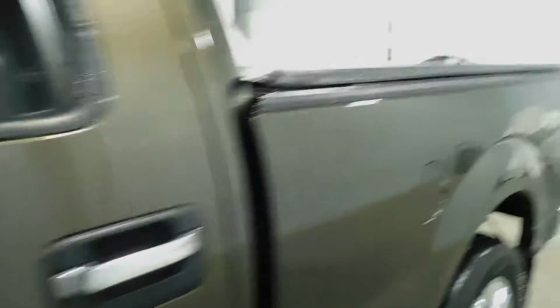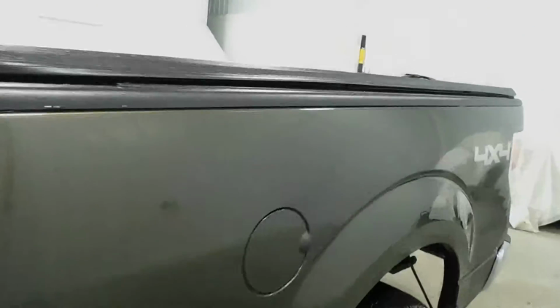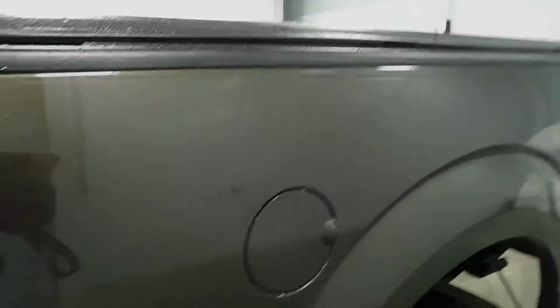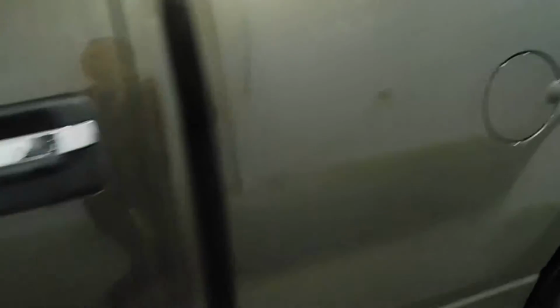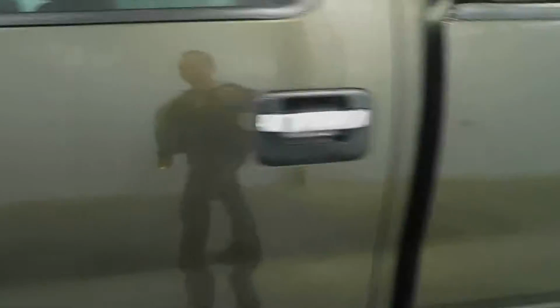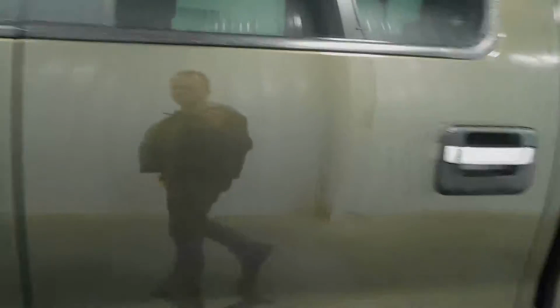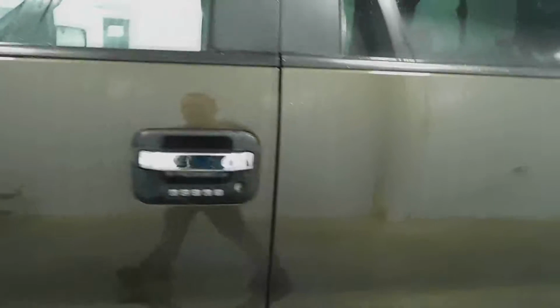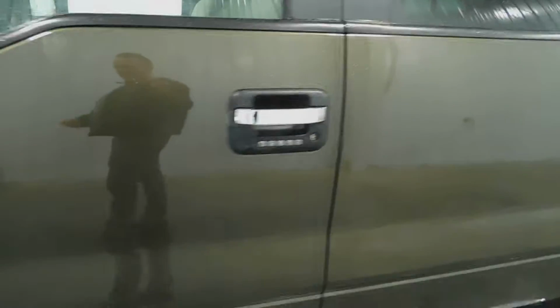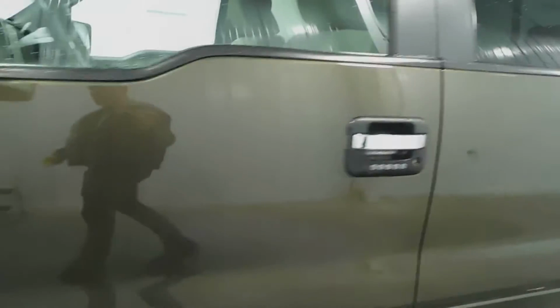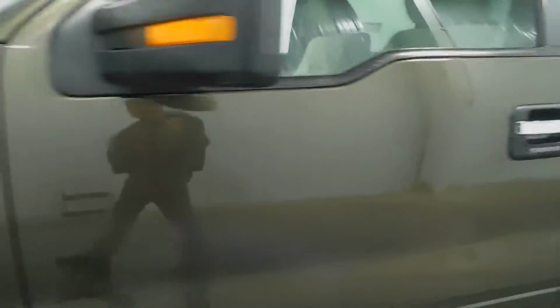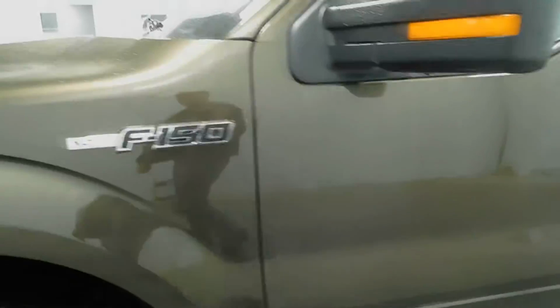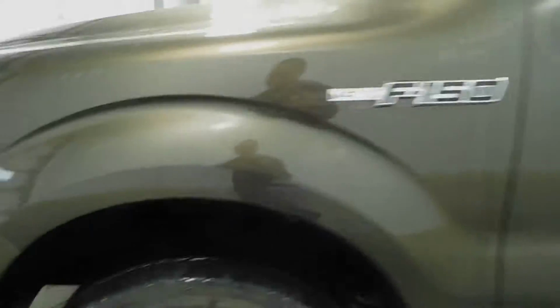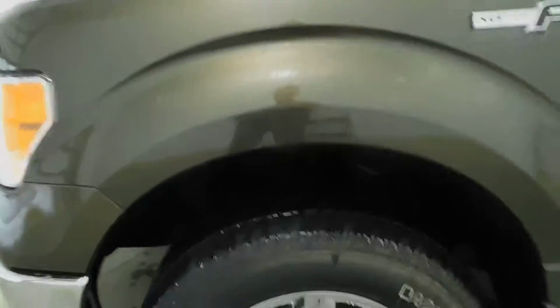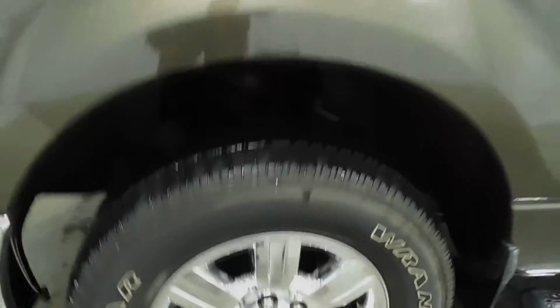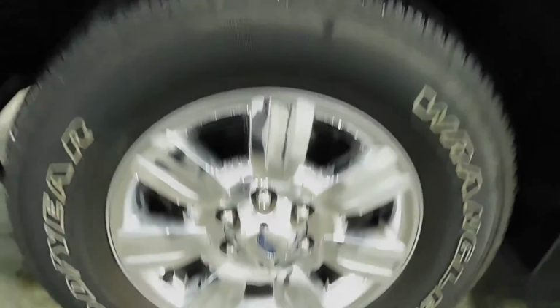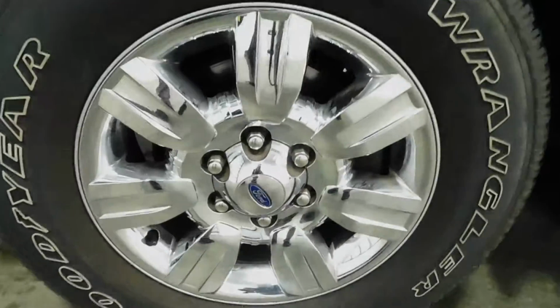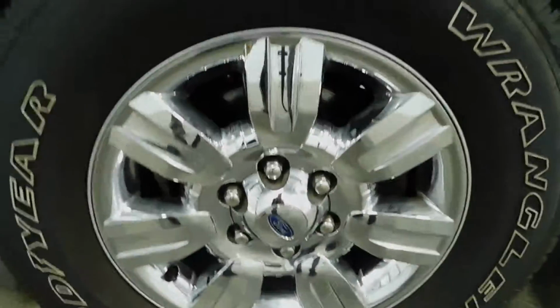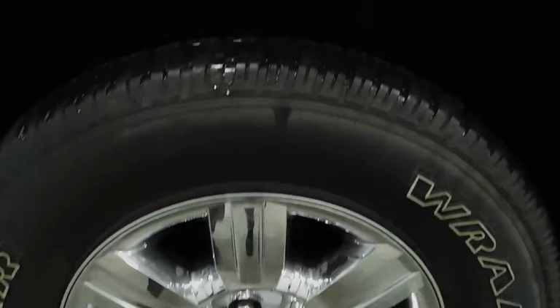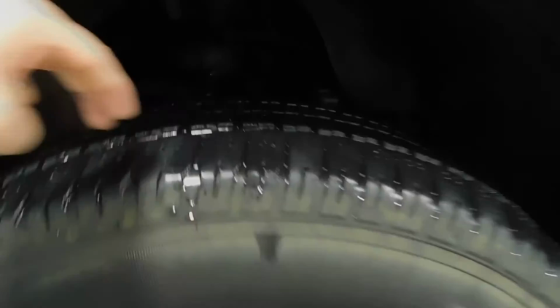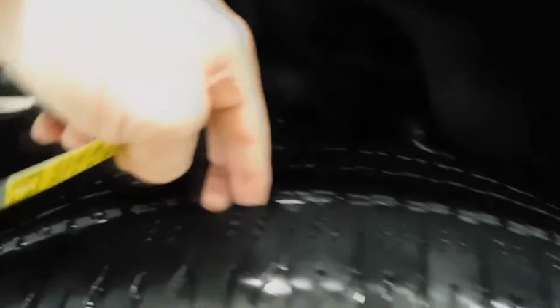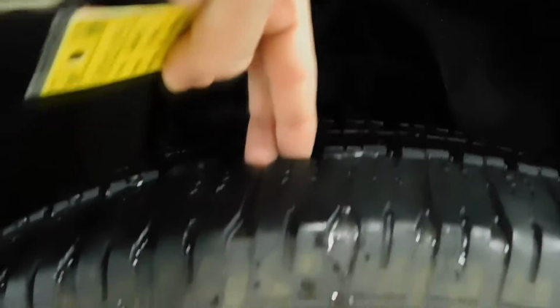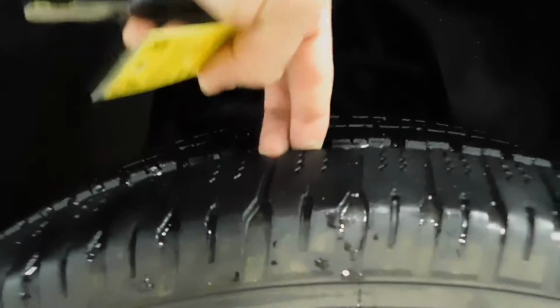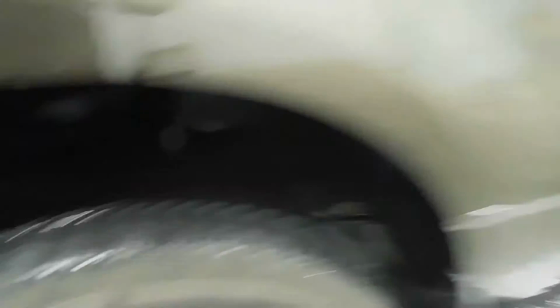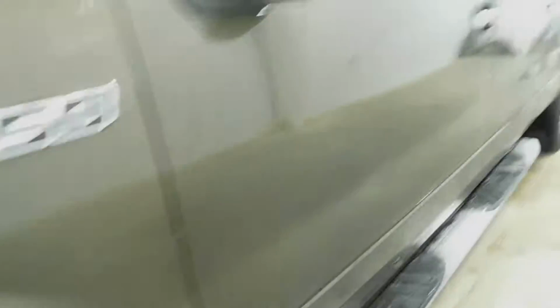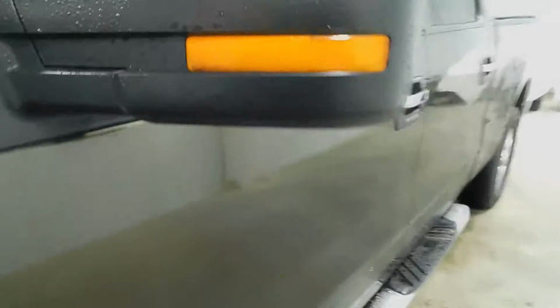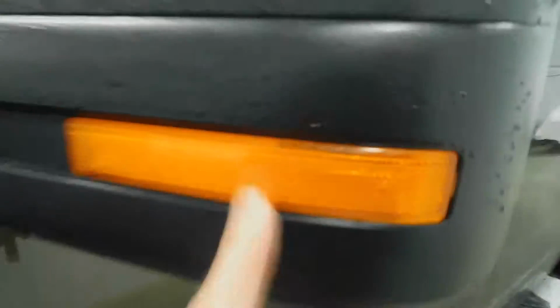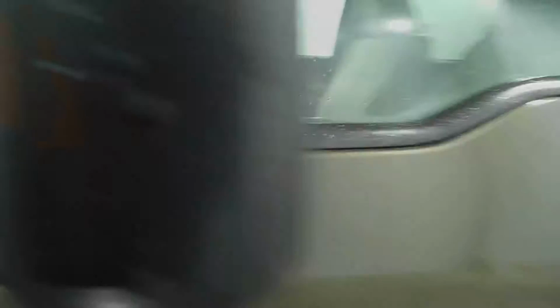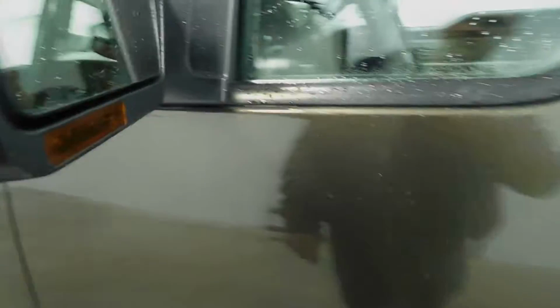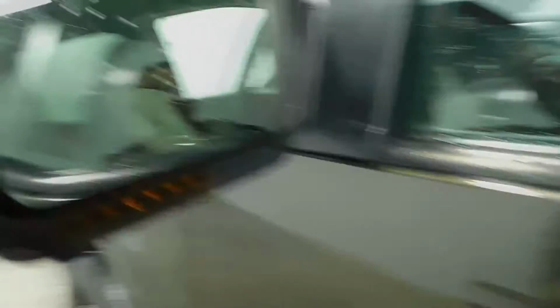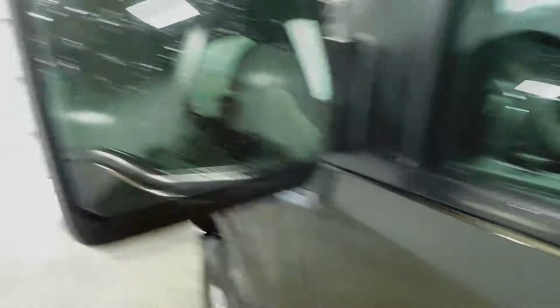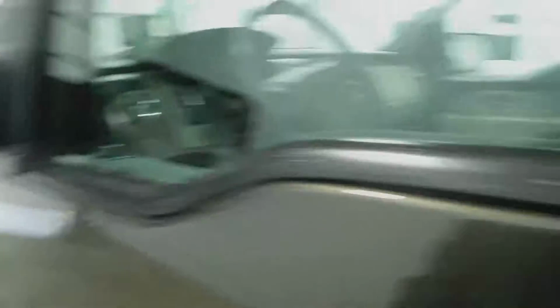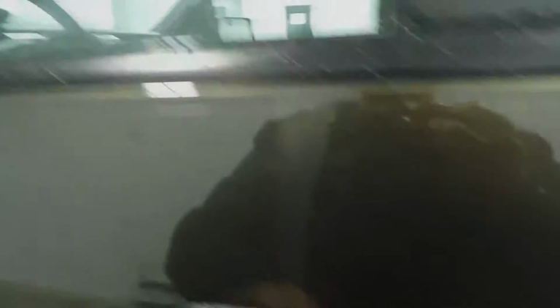Around the body there are no major rock chips, dings, dents, nicks, scratches, or blemishes whatsoever. The wheels show no signs of curbing or road rash, and you have plenty of tread life on those tires. Turn signal indicators on both sides of the exterior mirrors.